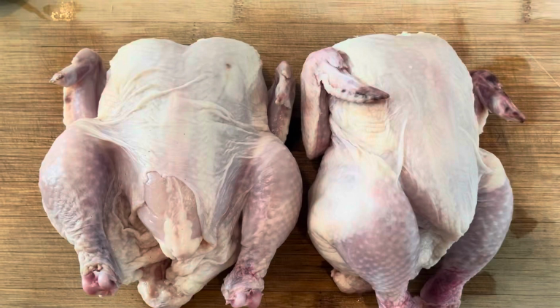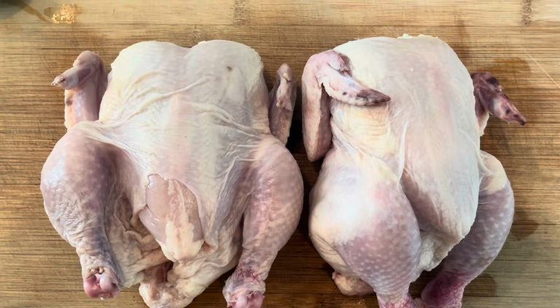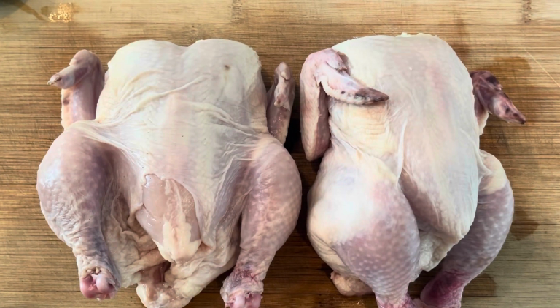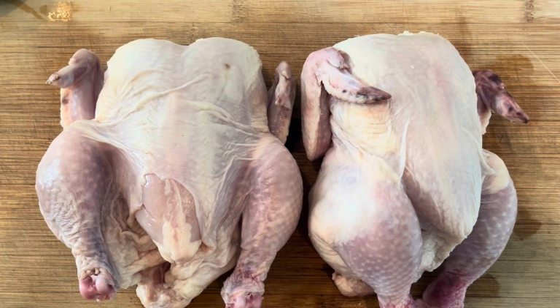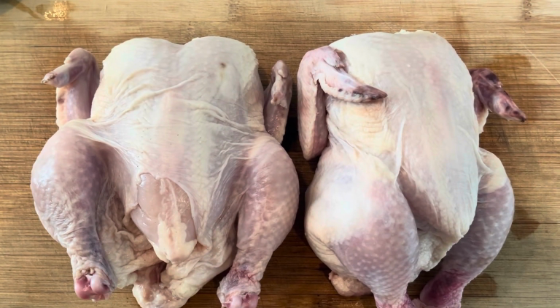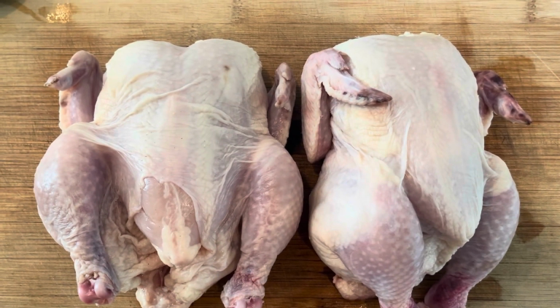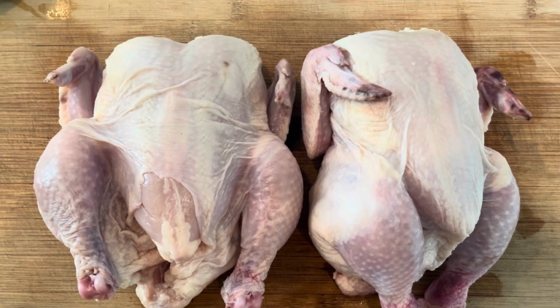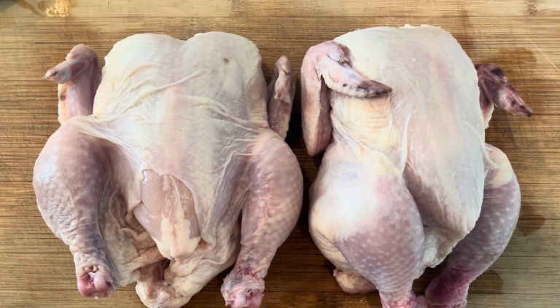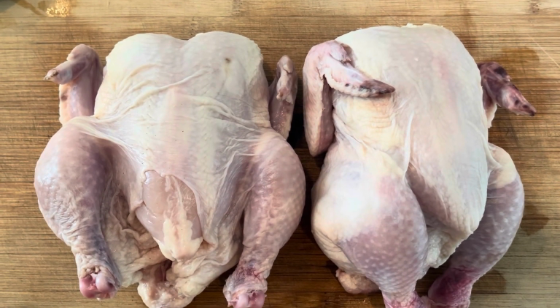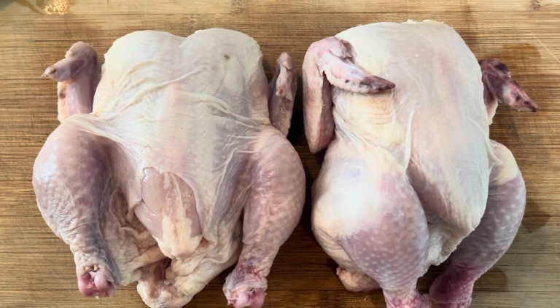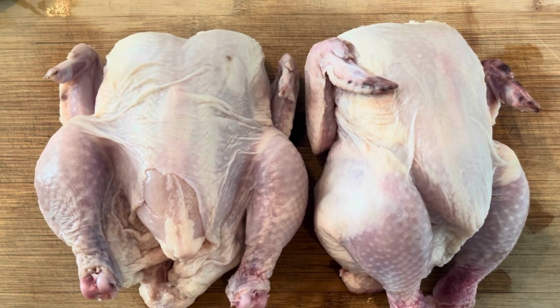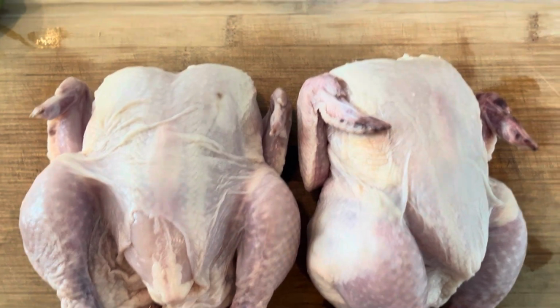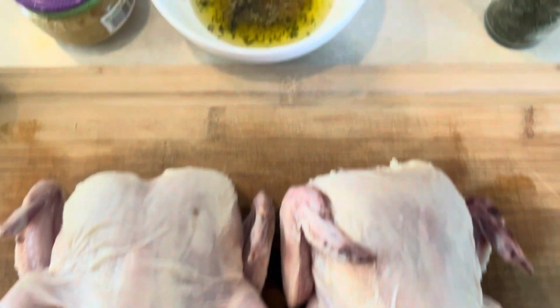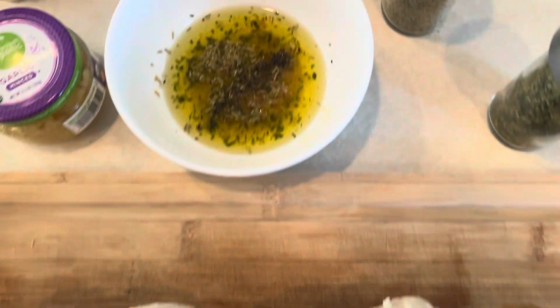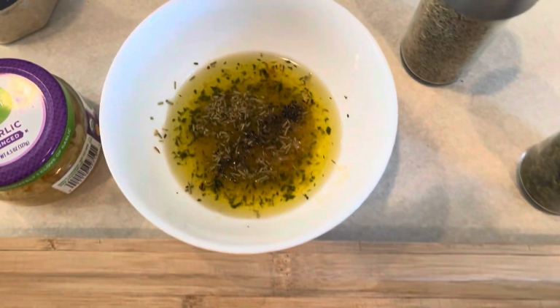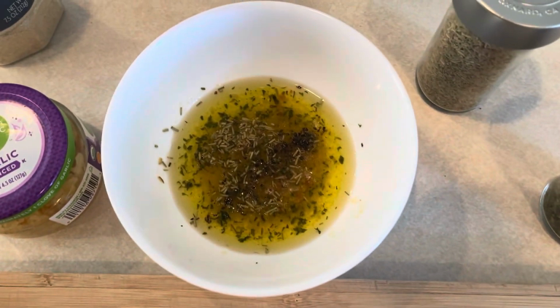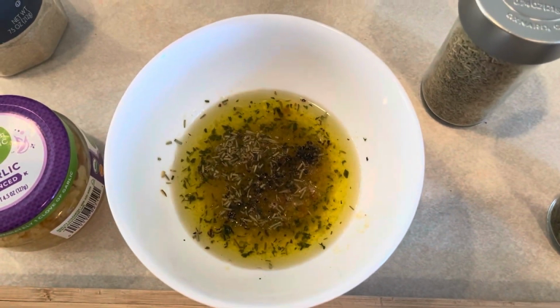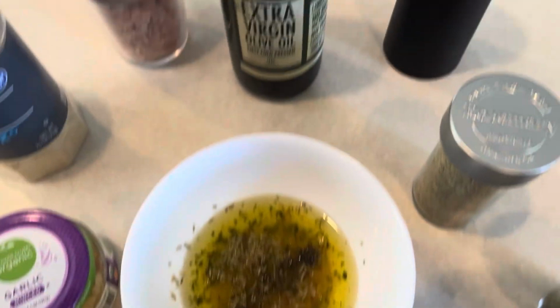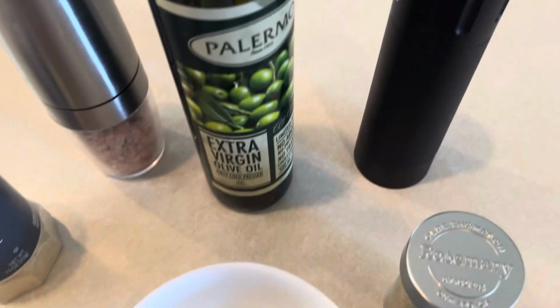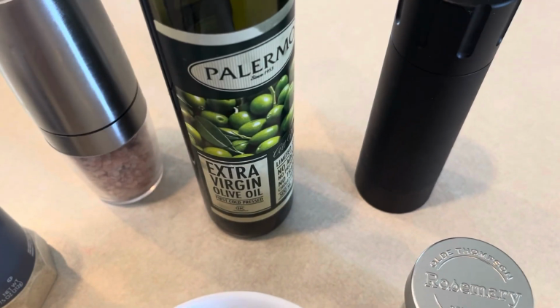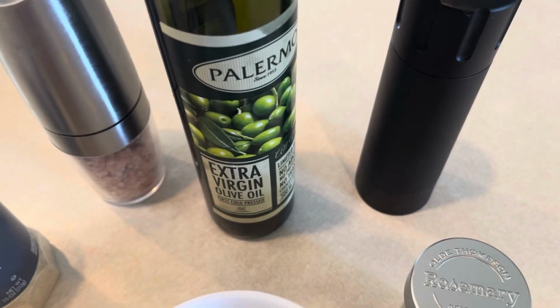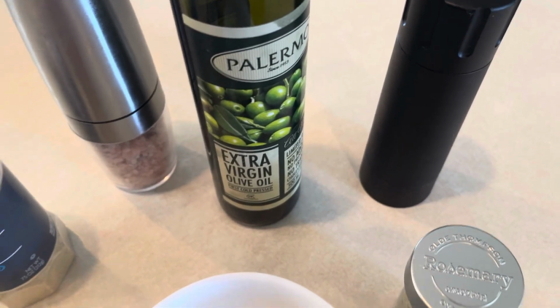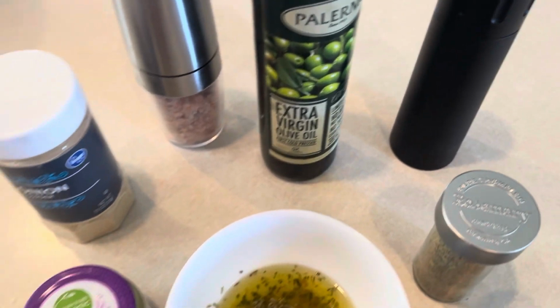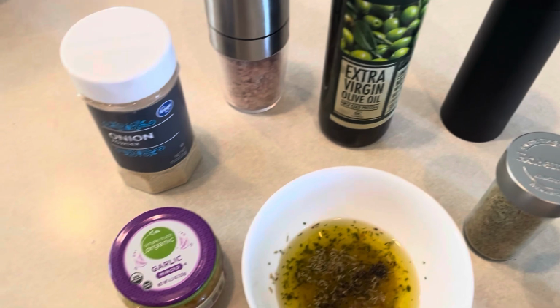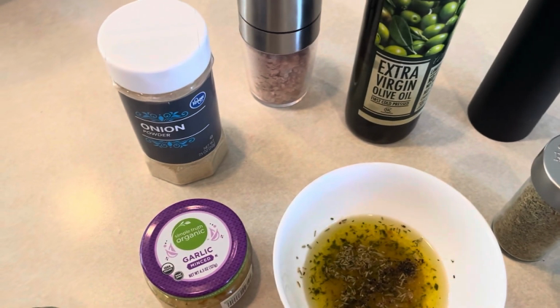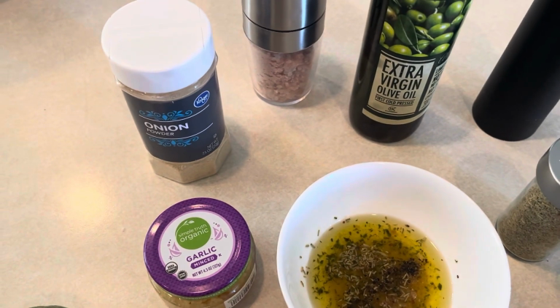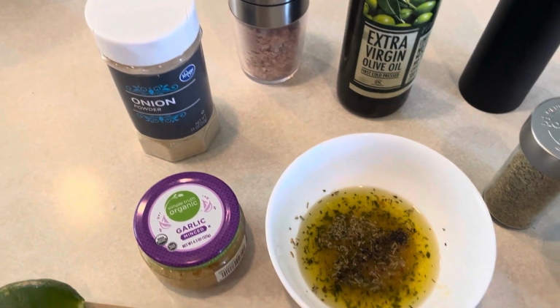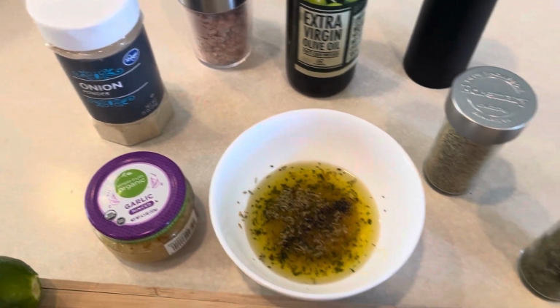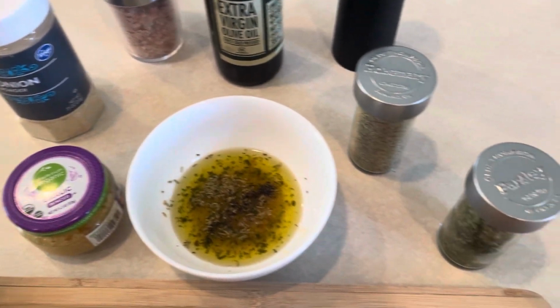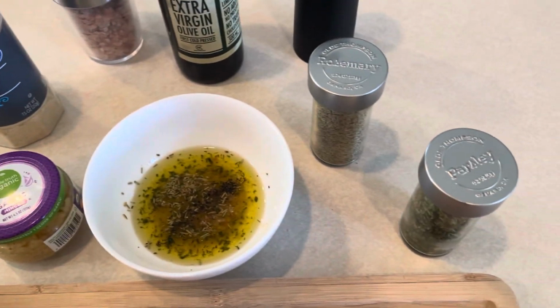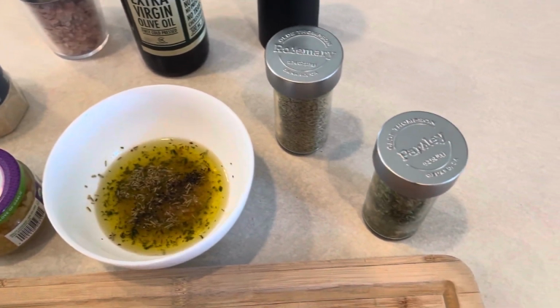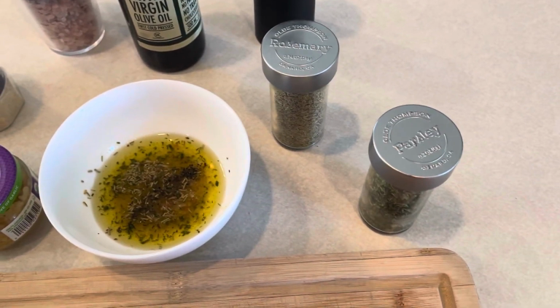A little Sunday morning dinner prep here. We've got some Cornish game hens. We've mixed up a marinade that consists of olive oil, salt and pepper, onion powder, garlic, rosemary, and parsley.